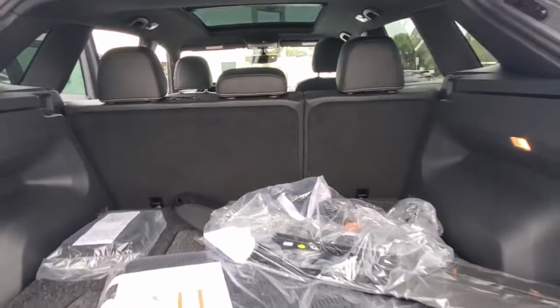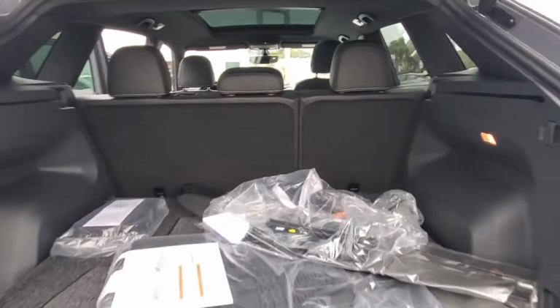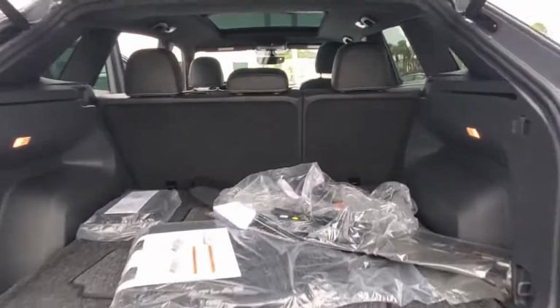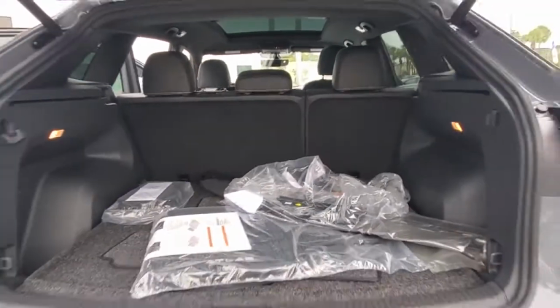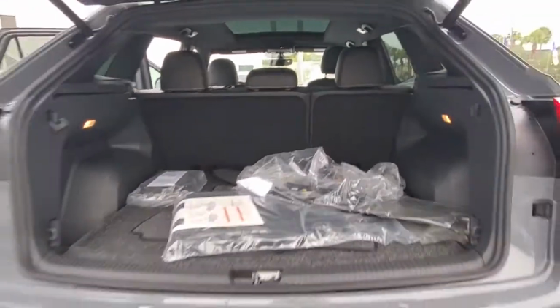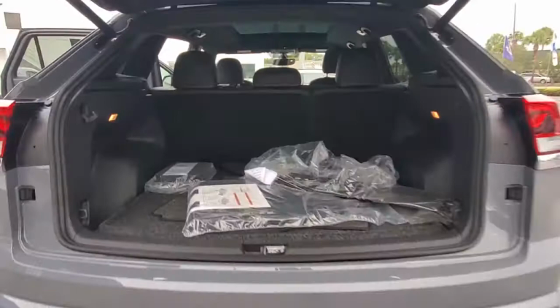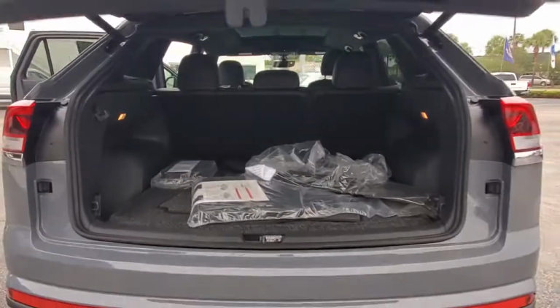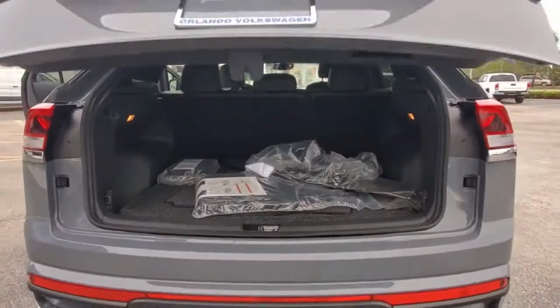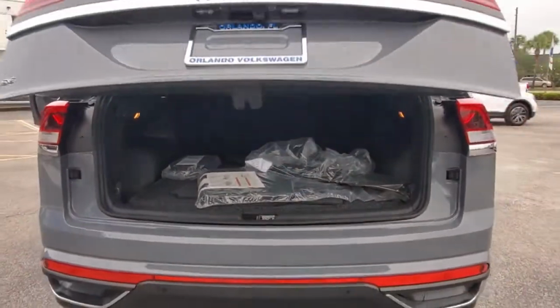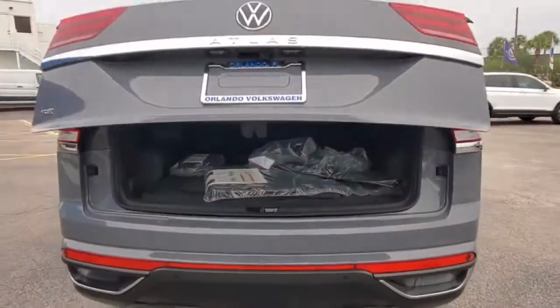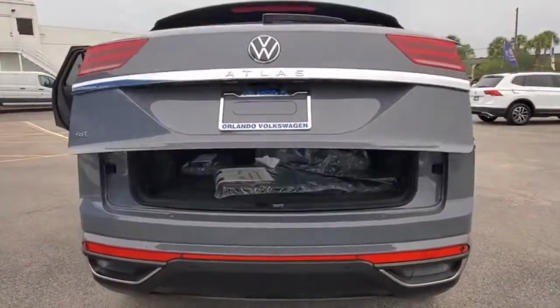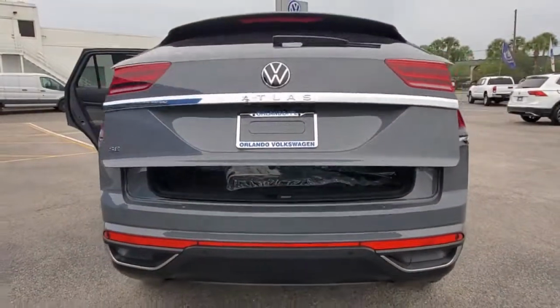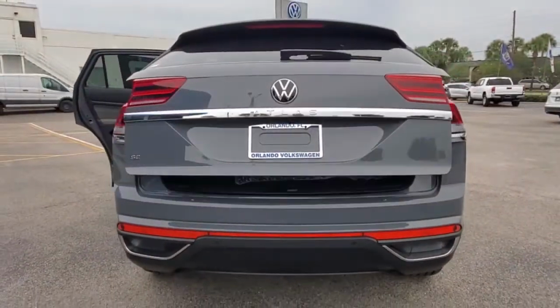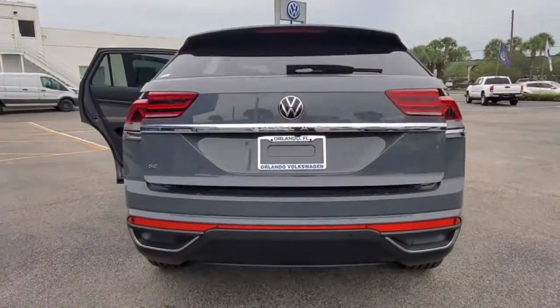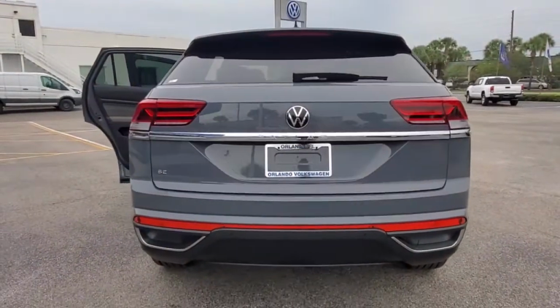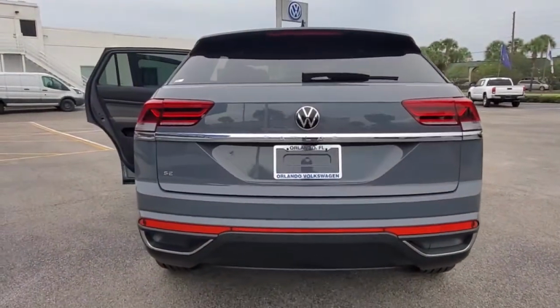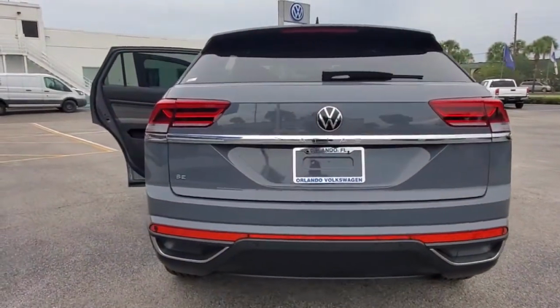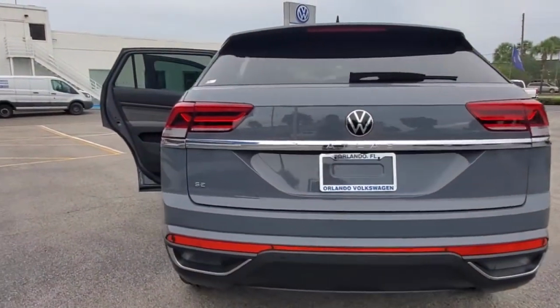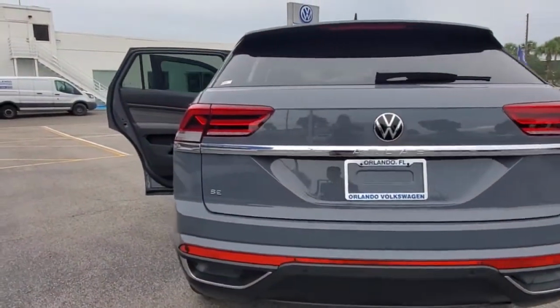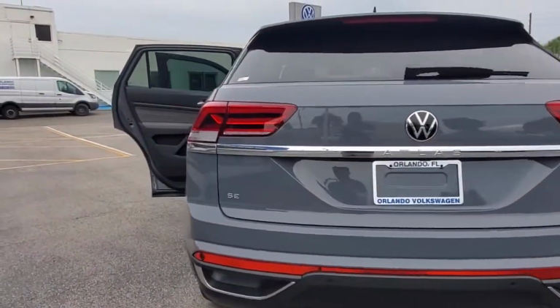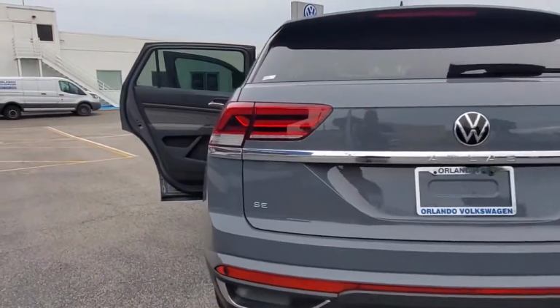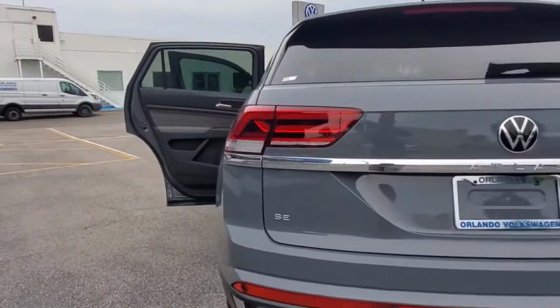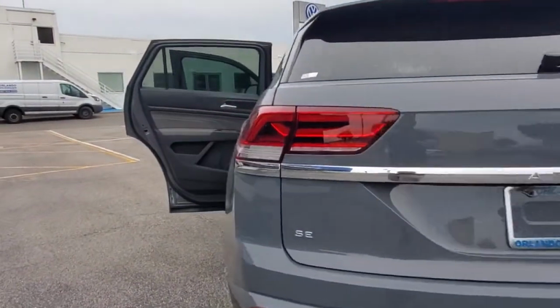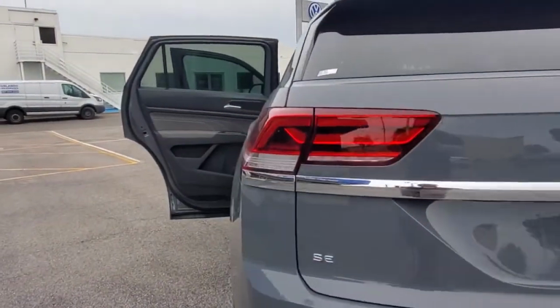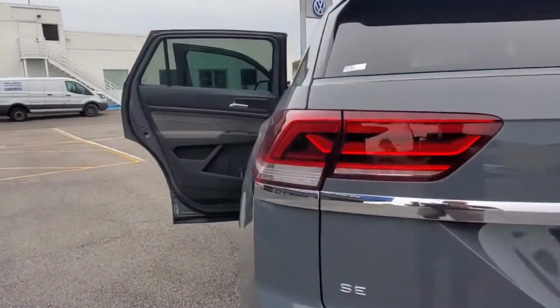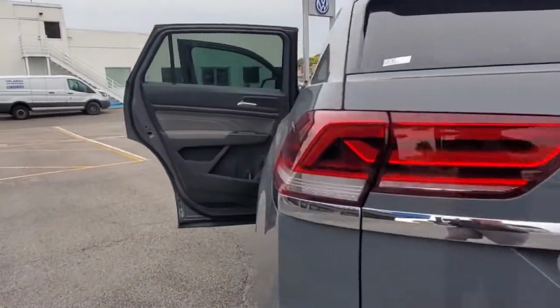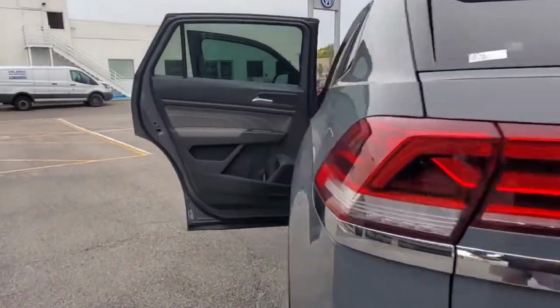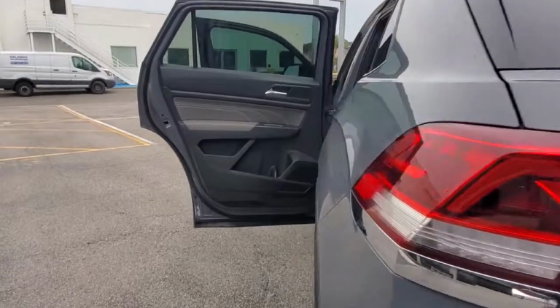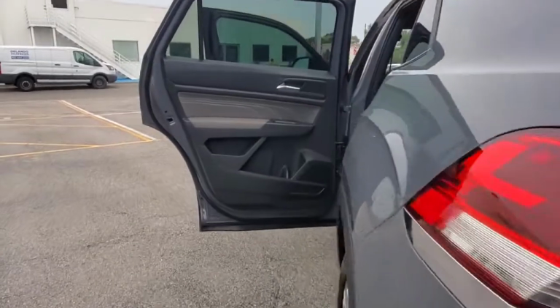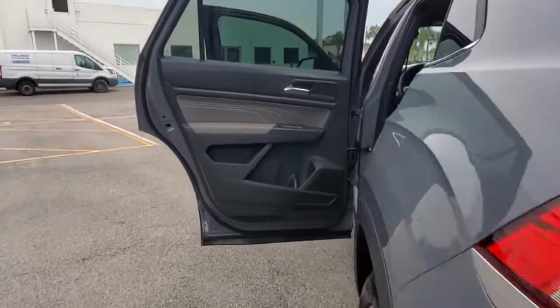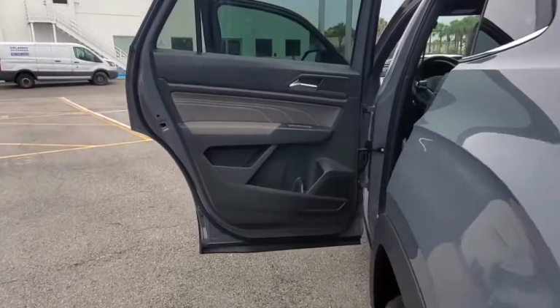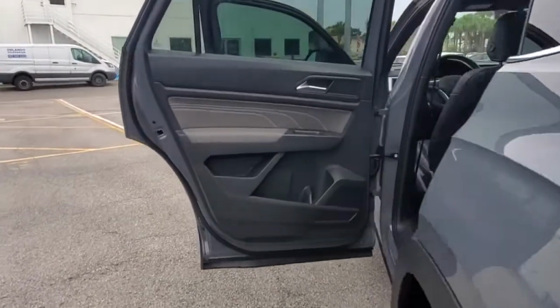Why settle for ordinary when you can have this standout Atlas Cross Sport? Our team will give you an outstanding test drive experience. Stop in today.